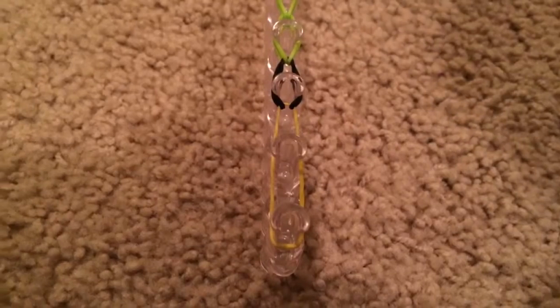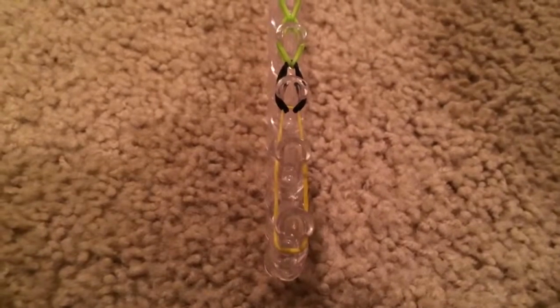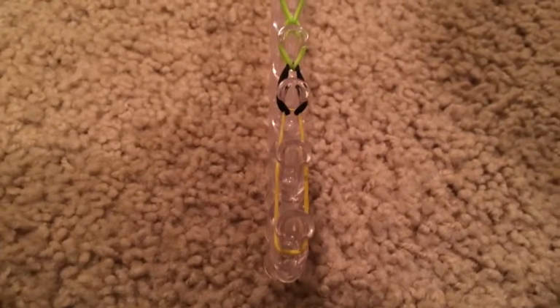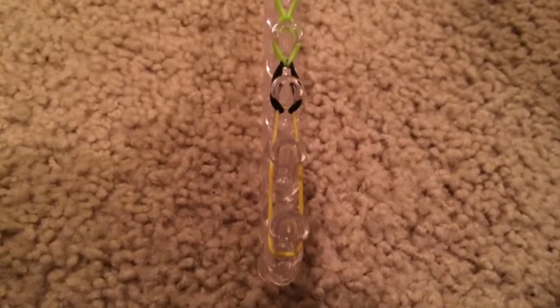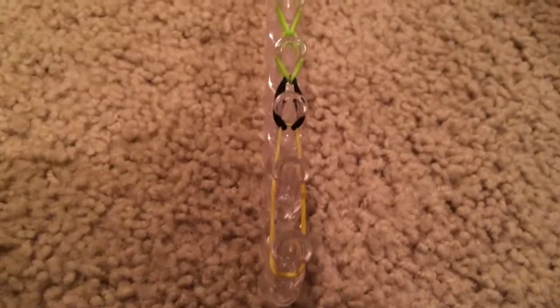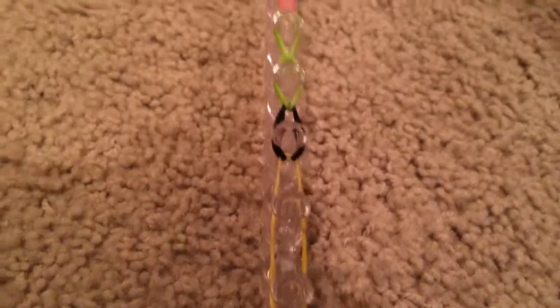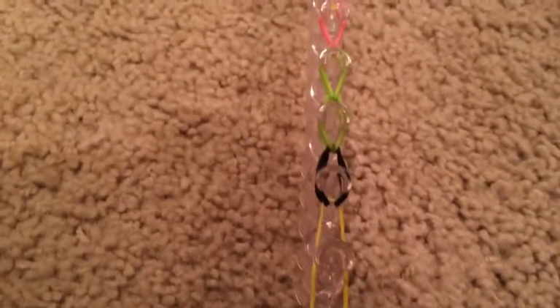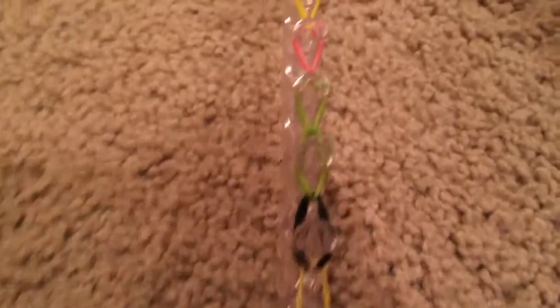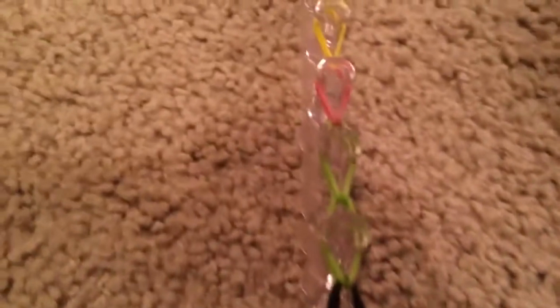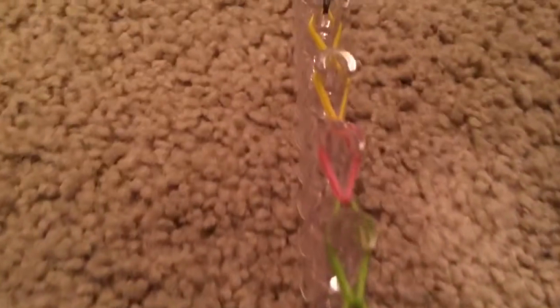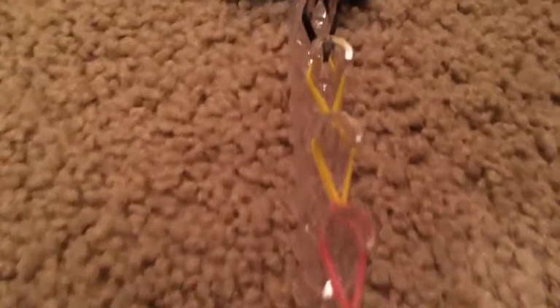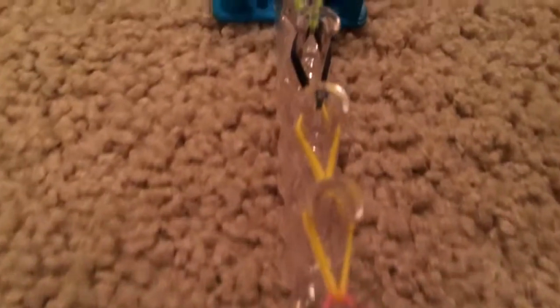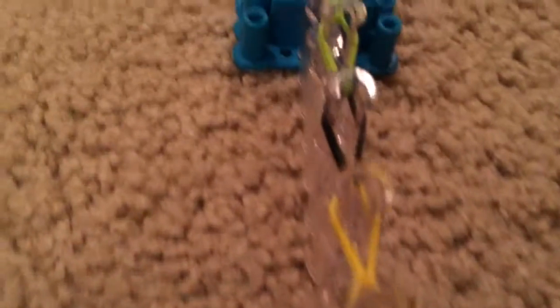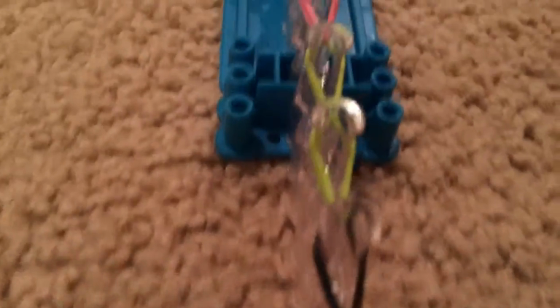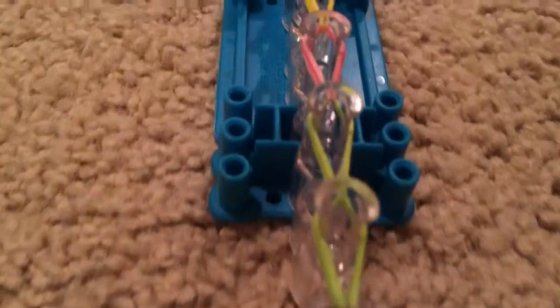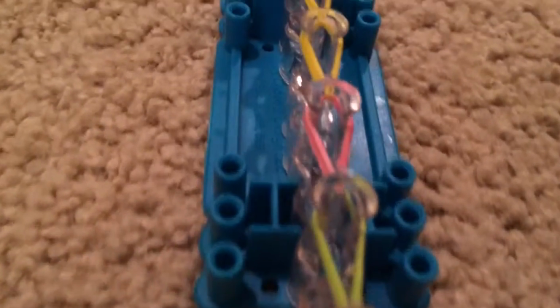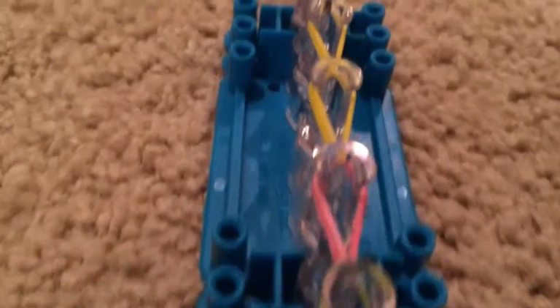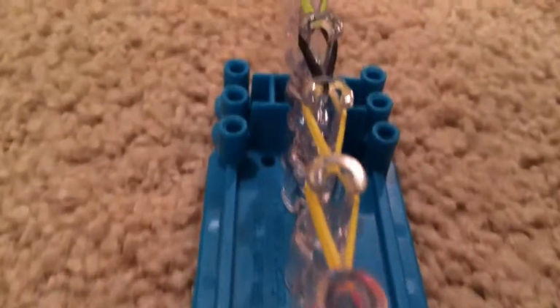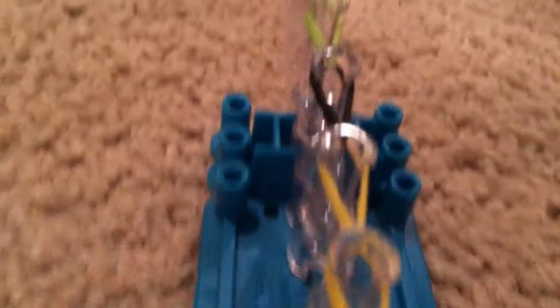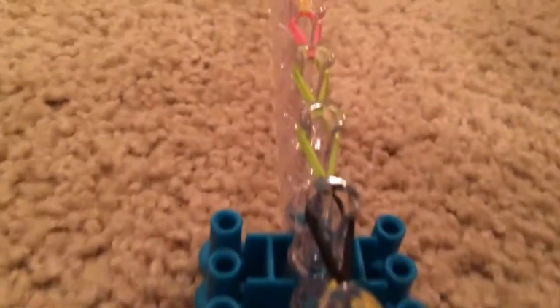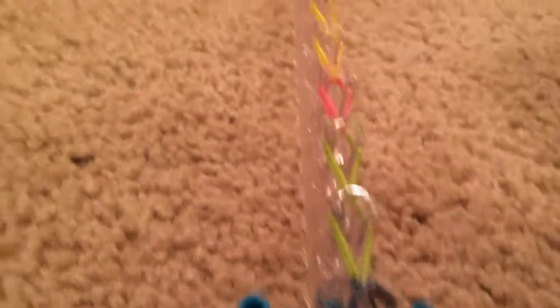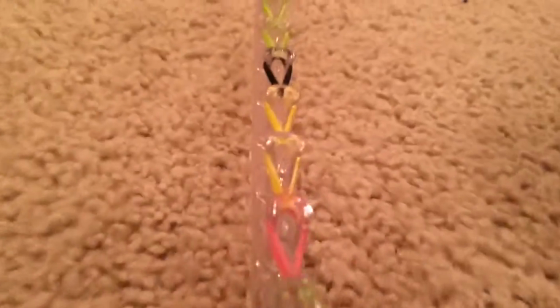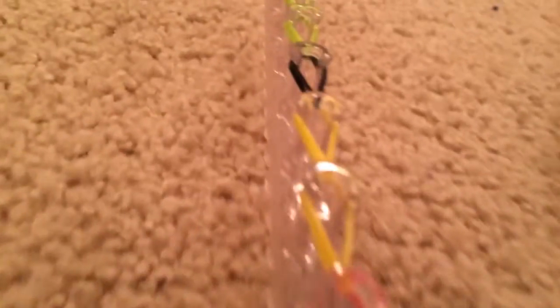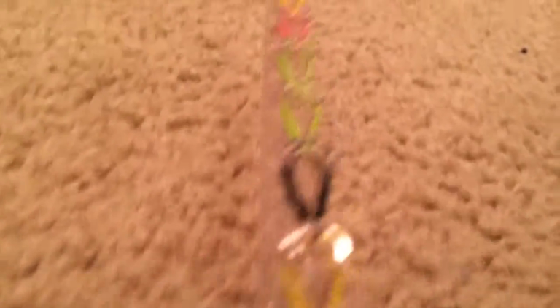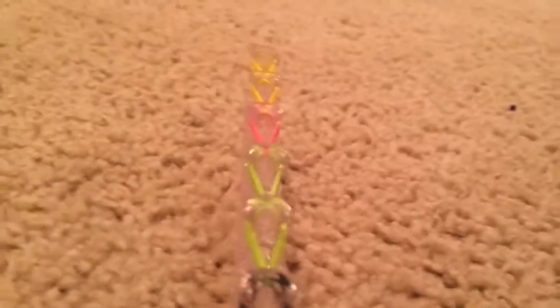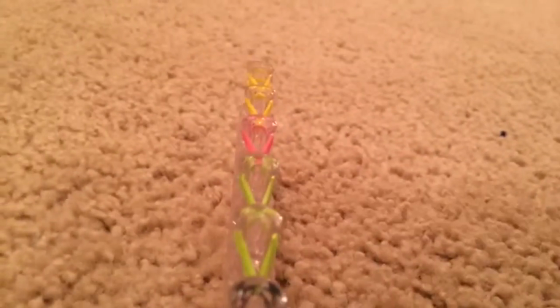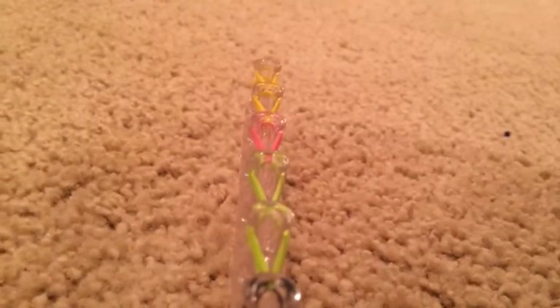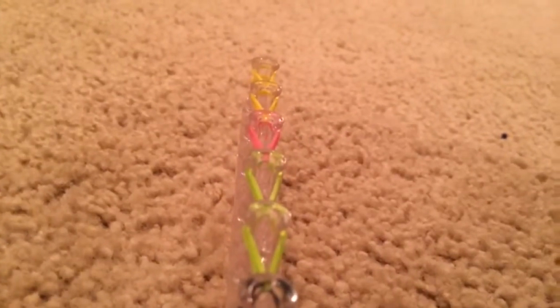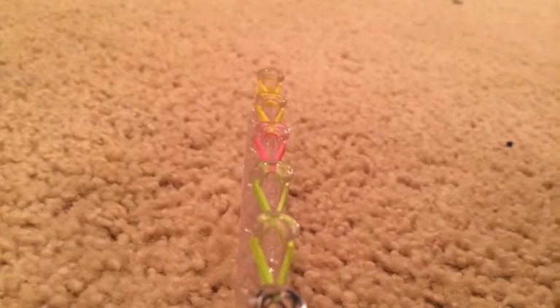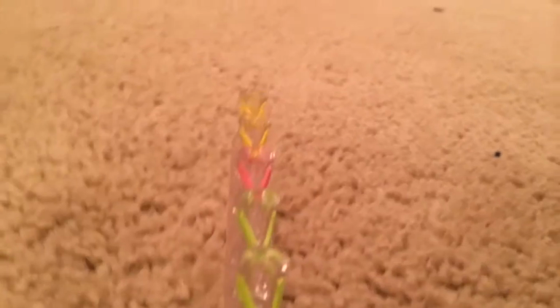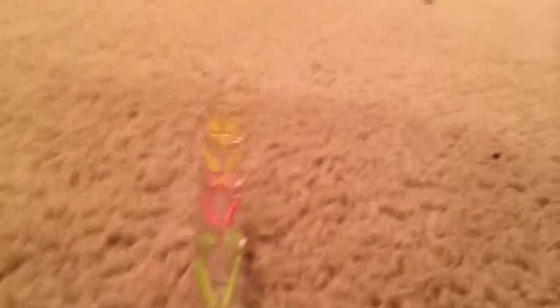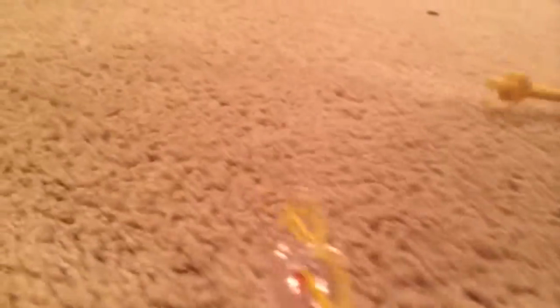Once you've finished hooking your link bracelet, this is what it should look like. Now for the good part — it's time to take your bracelet off of the loom.